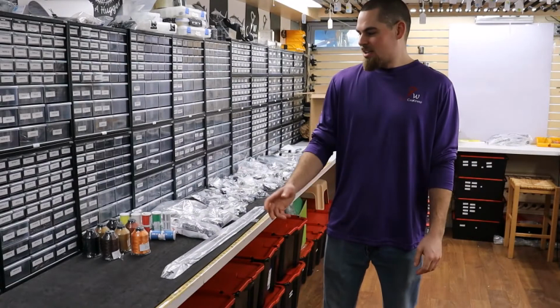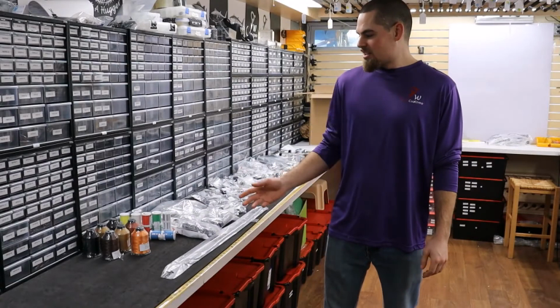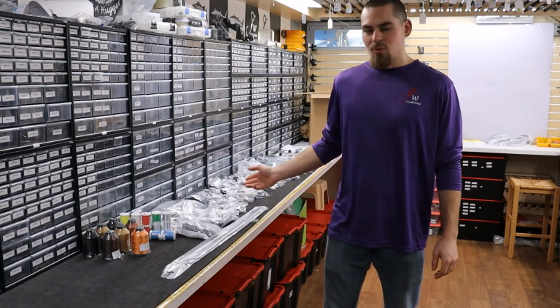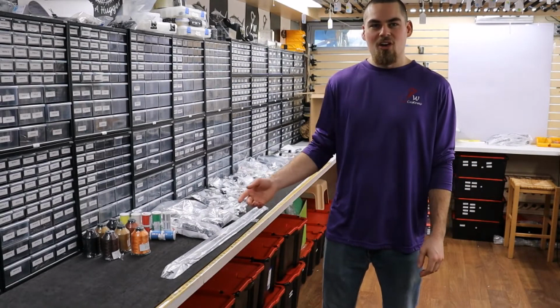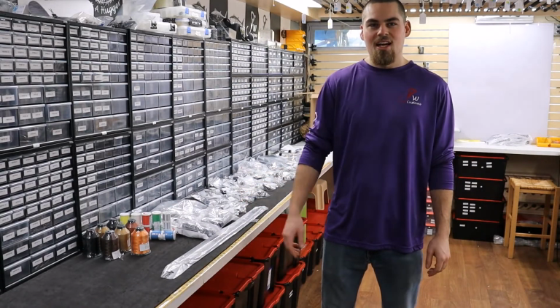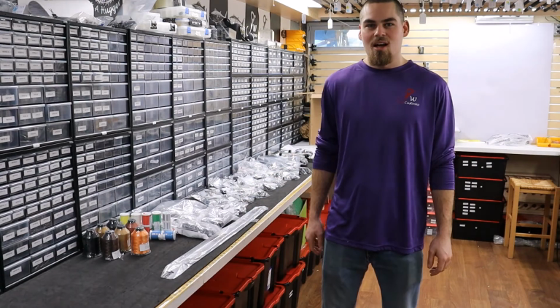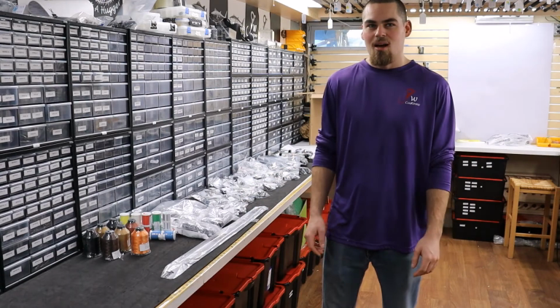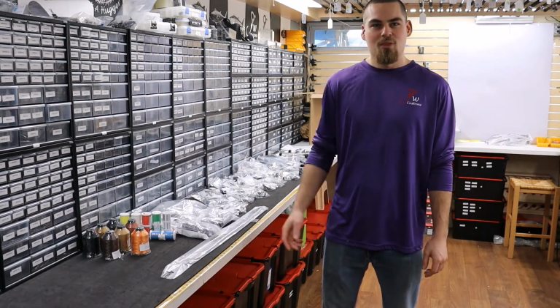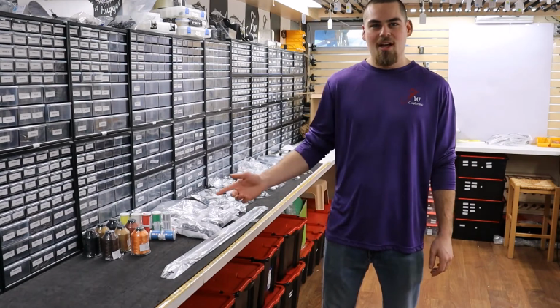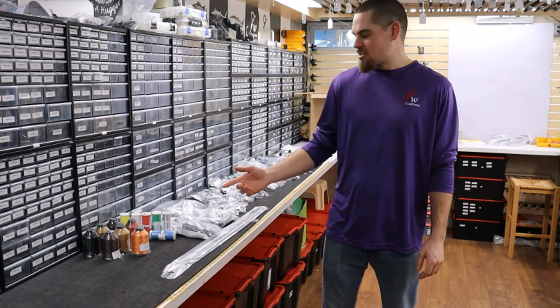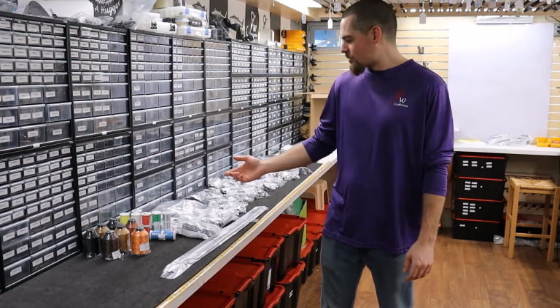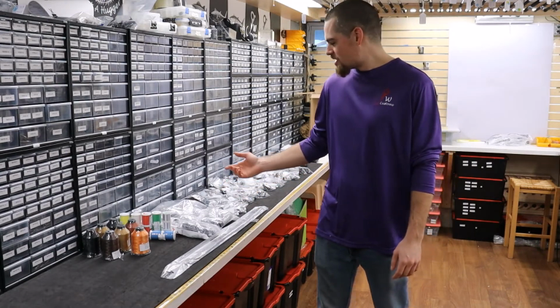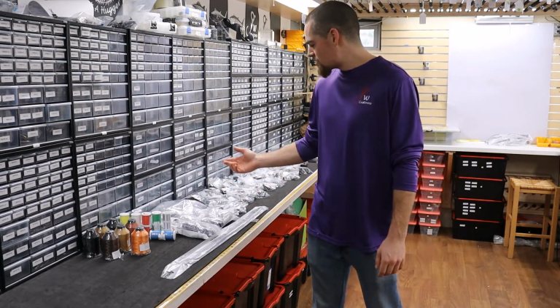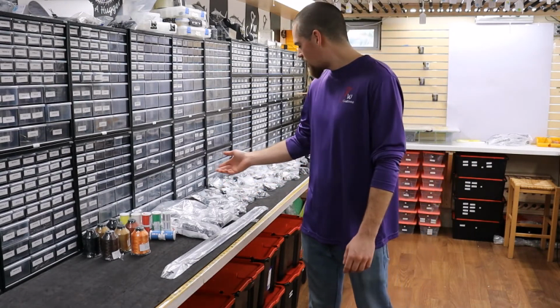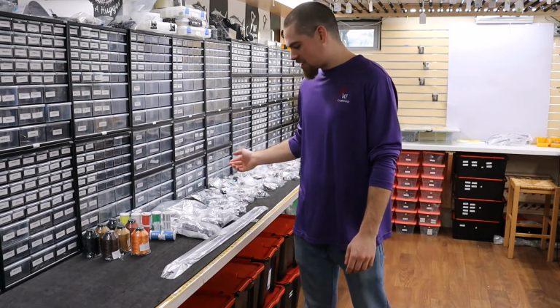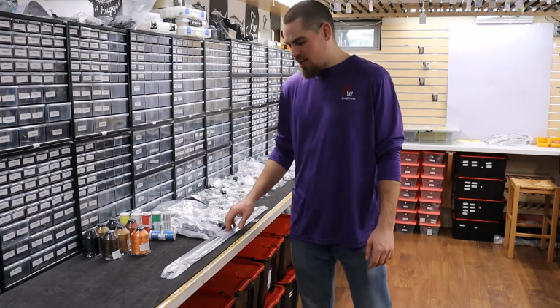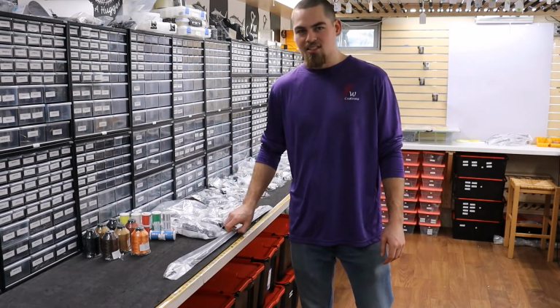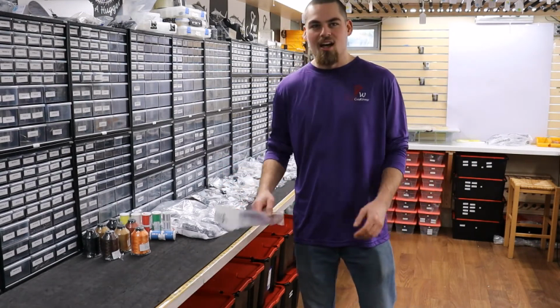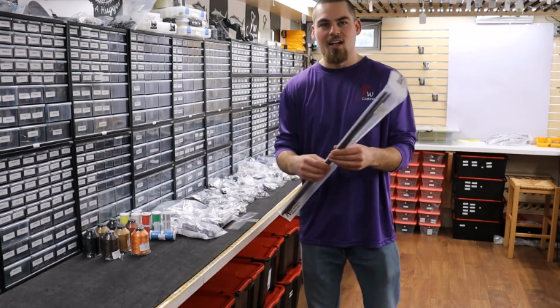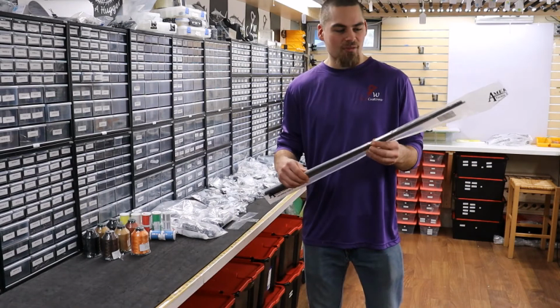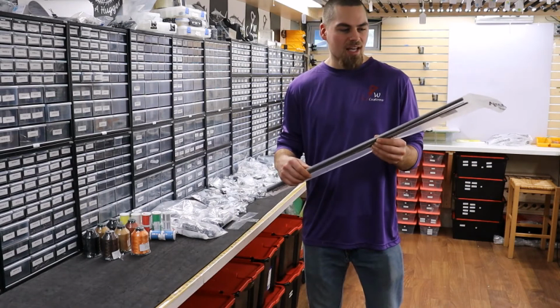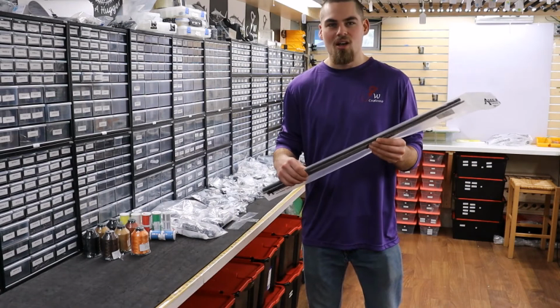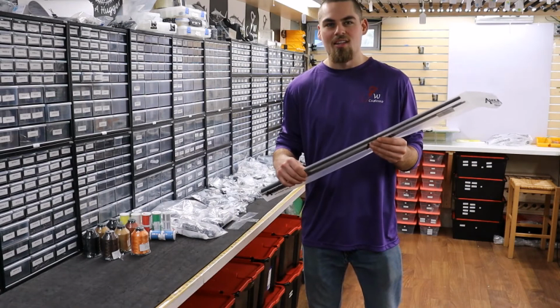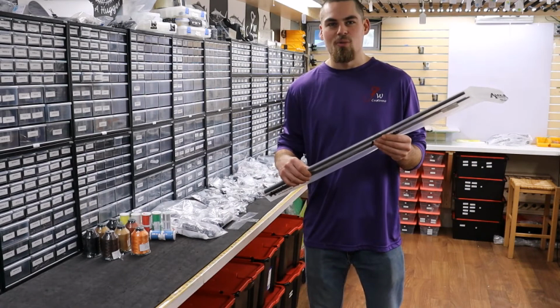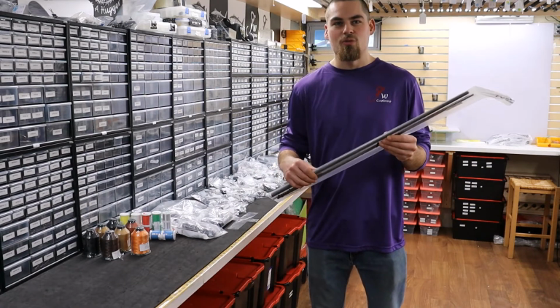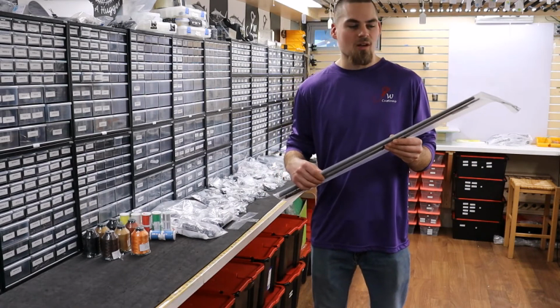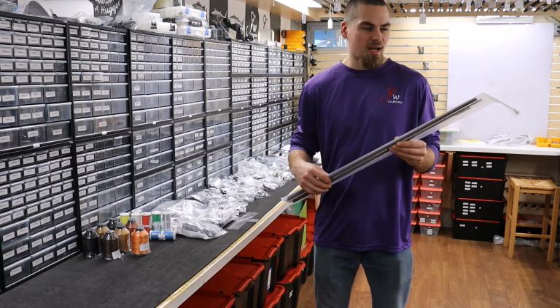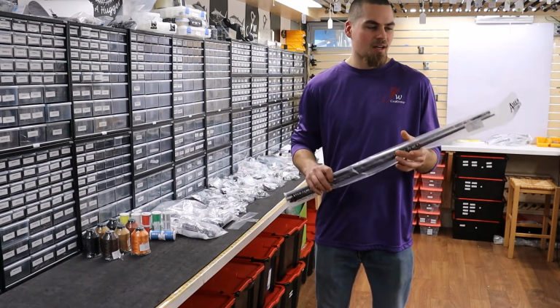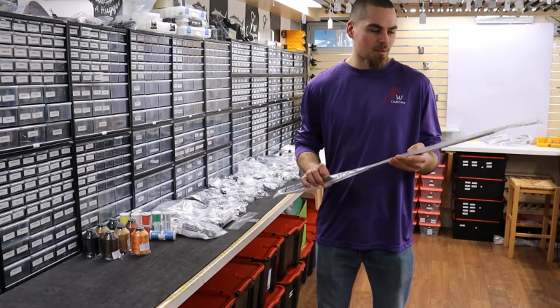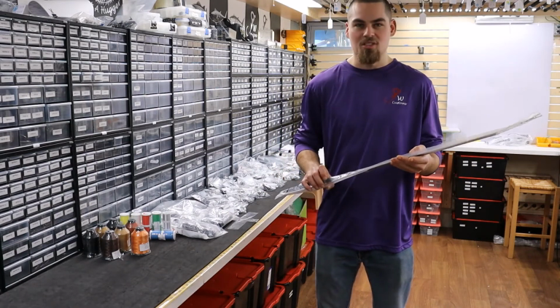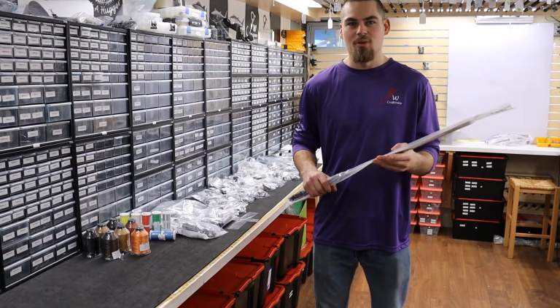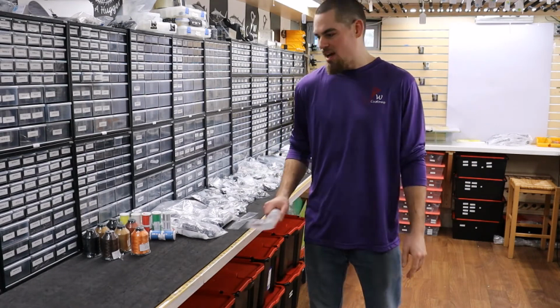Here it is. We got it all laid out. Plenty of thread back in stock, reel seats, winding checks, guides — got a travel blank in stock that was back order for a long time, so we're excited to build that.